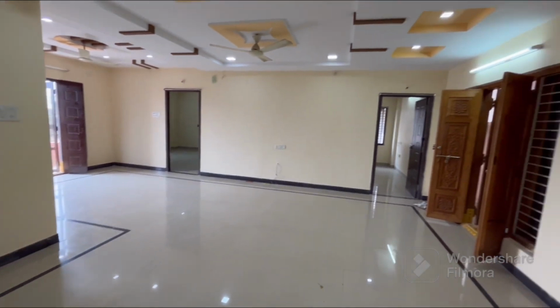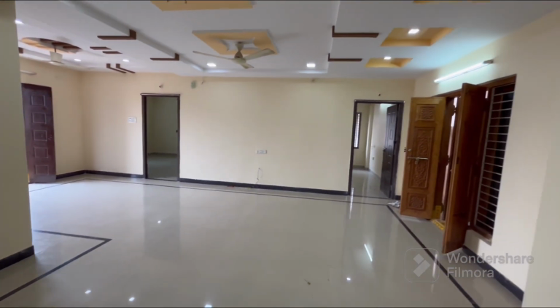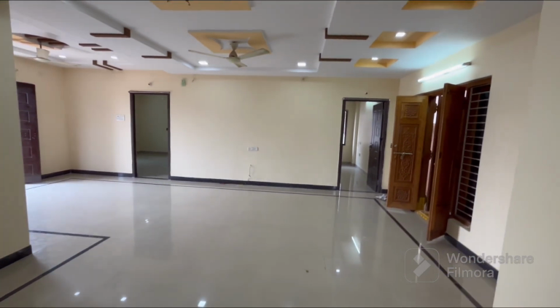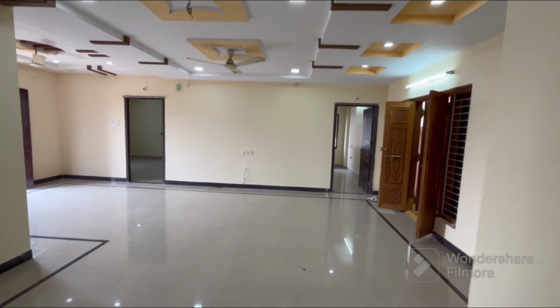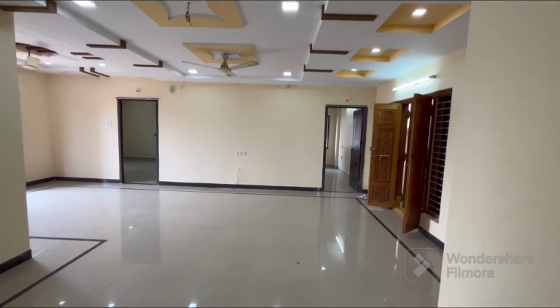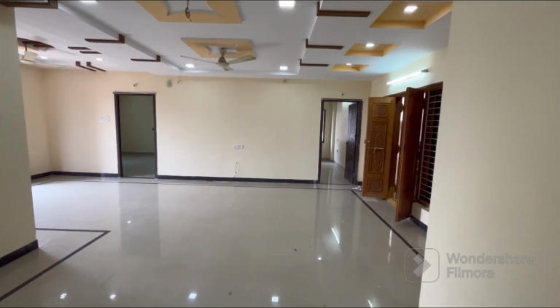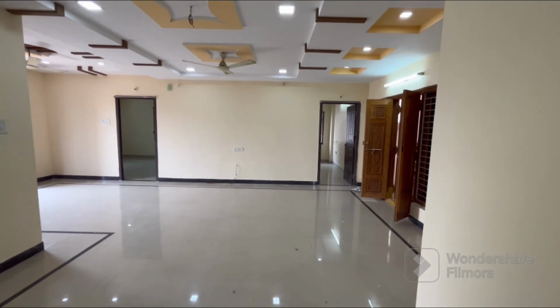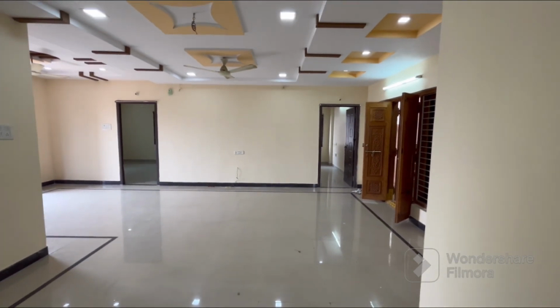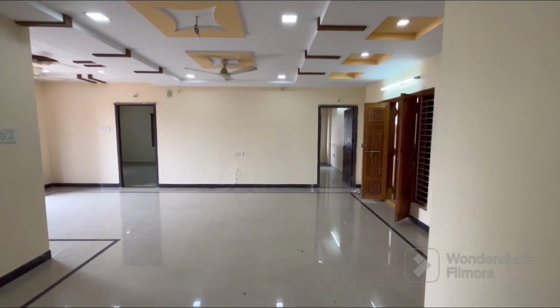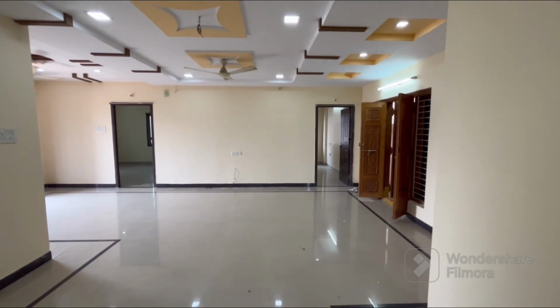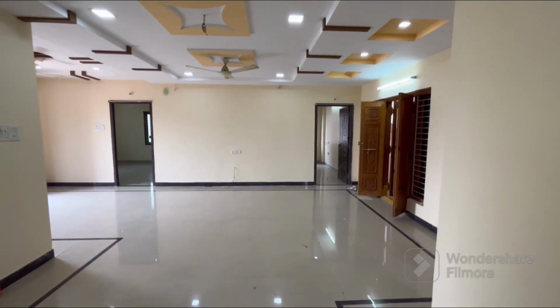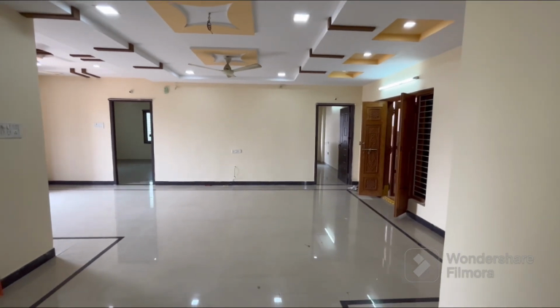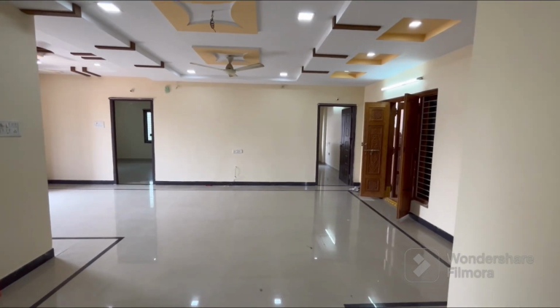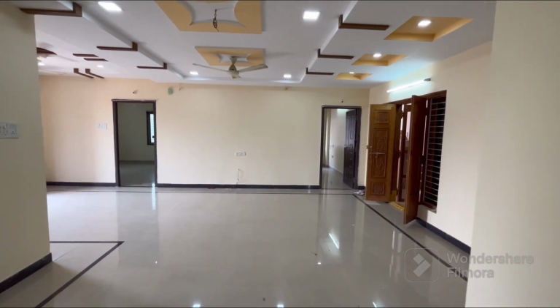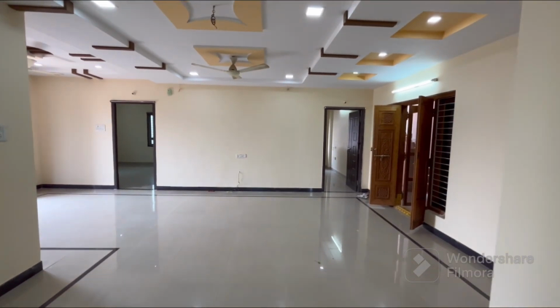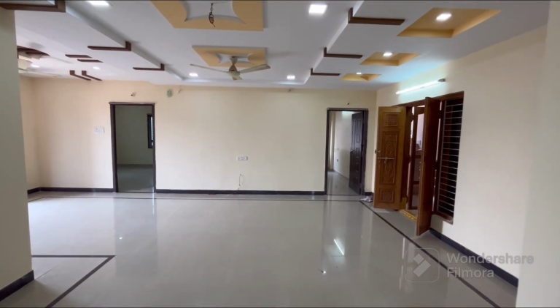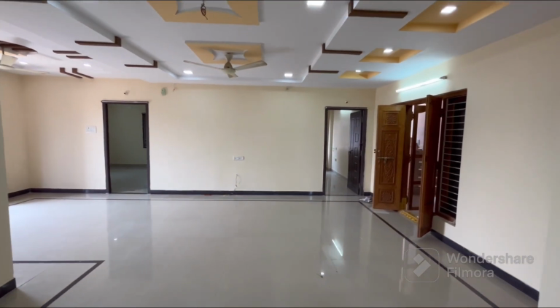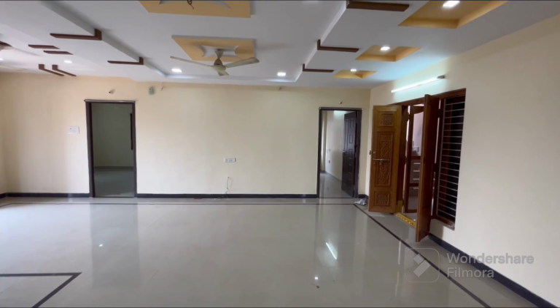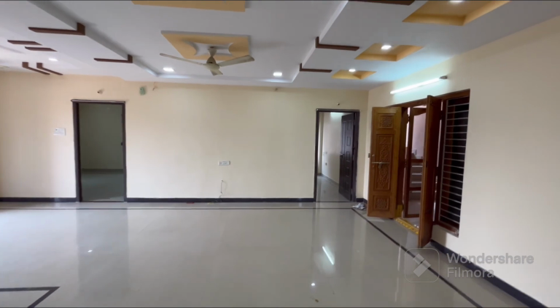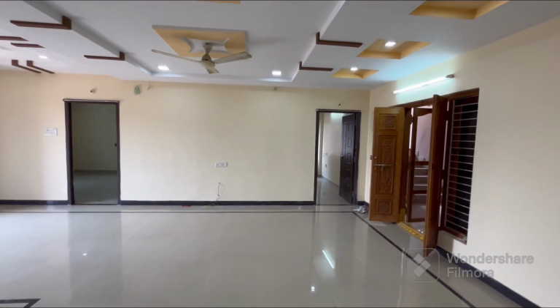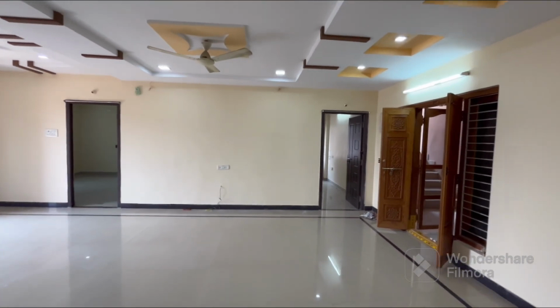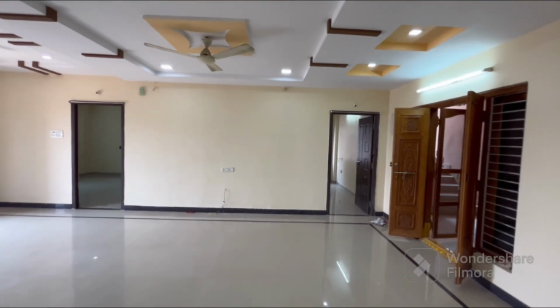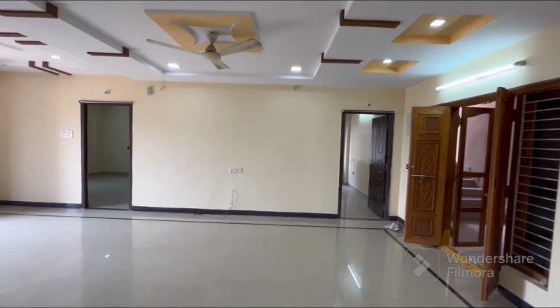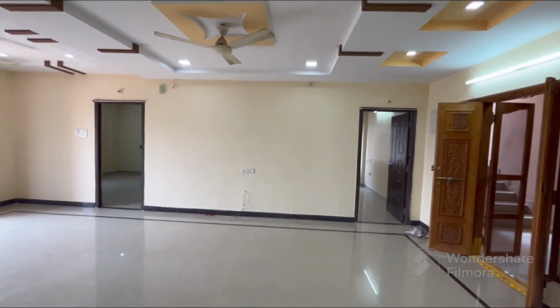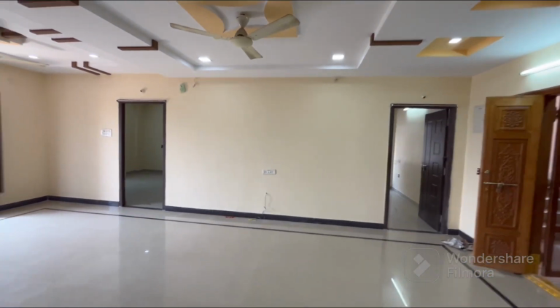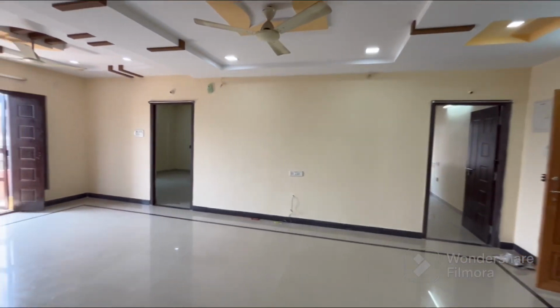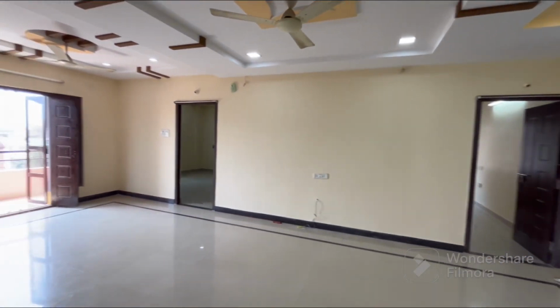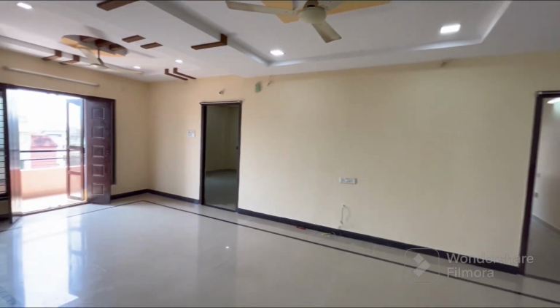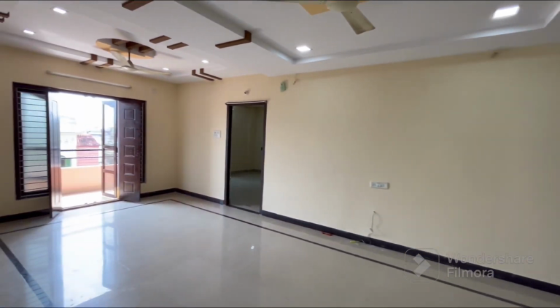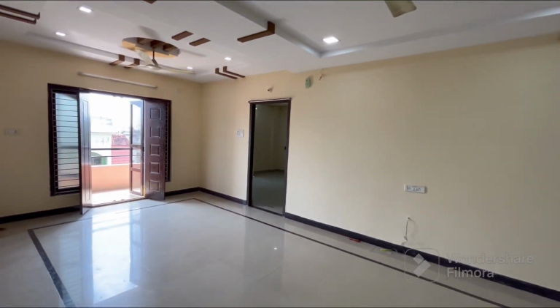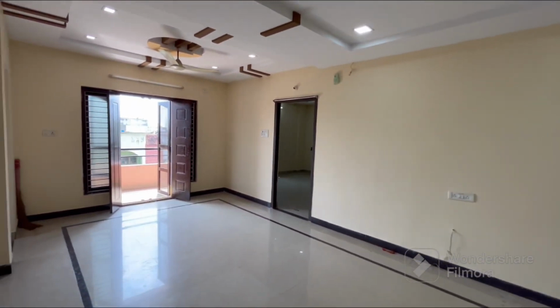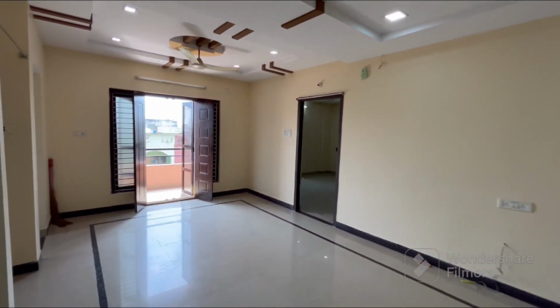This is a very nice hall. There is a small family setup here. This is very spacious. The hall is a very nice place.